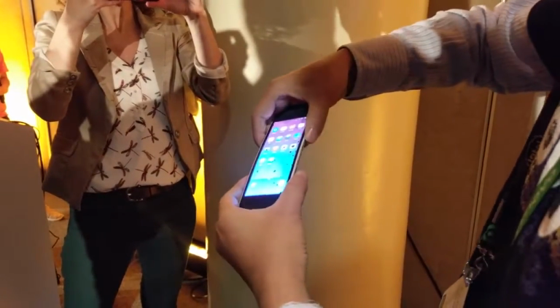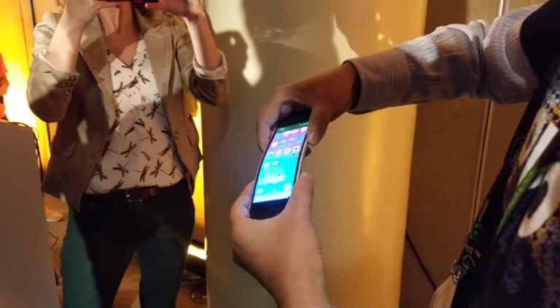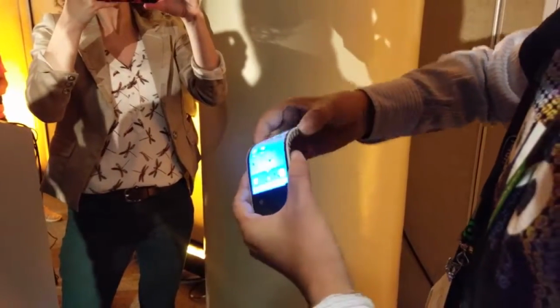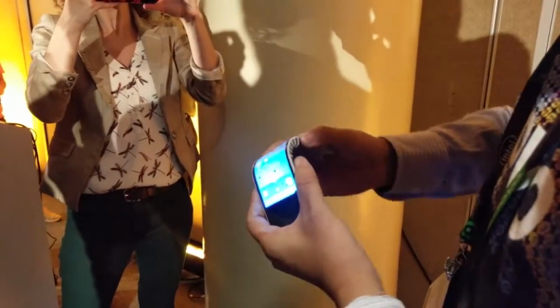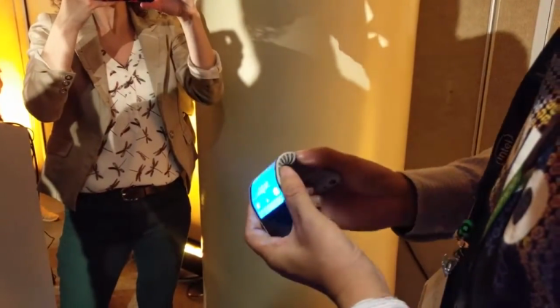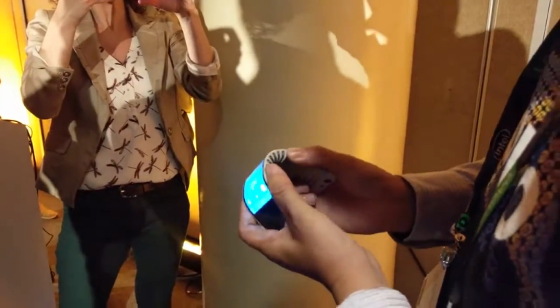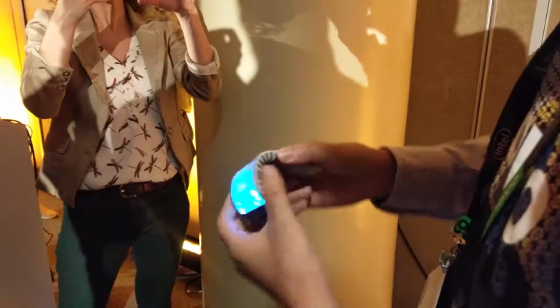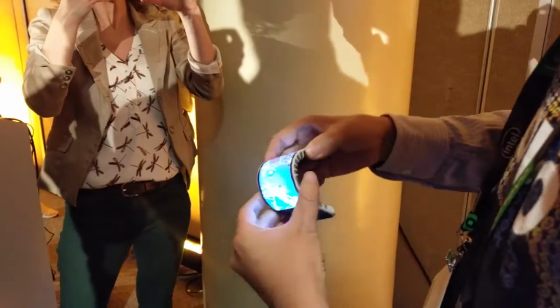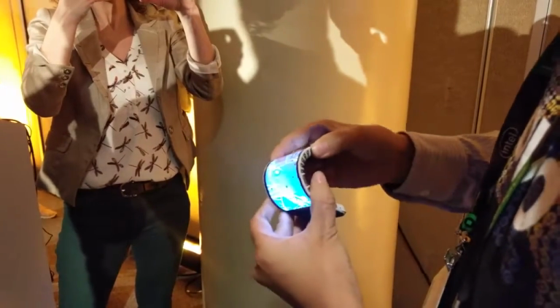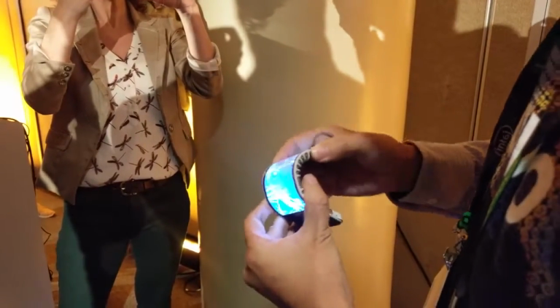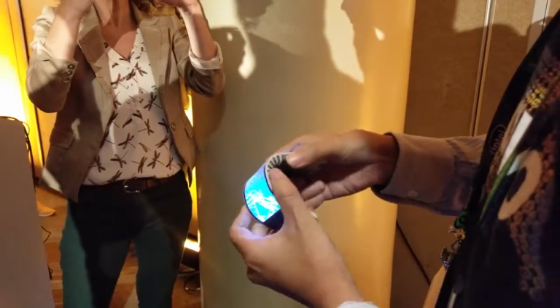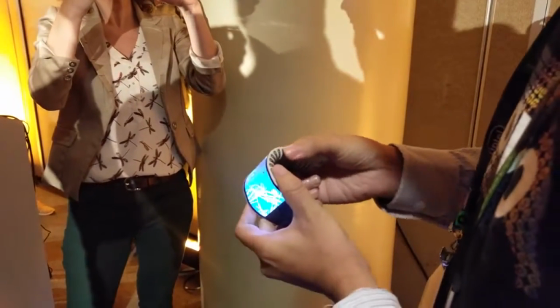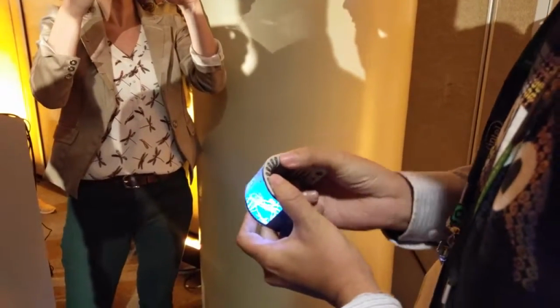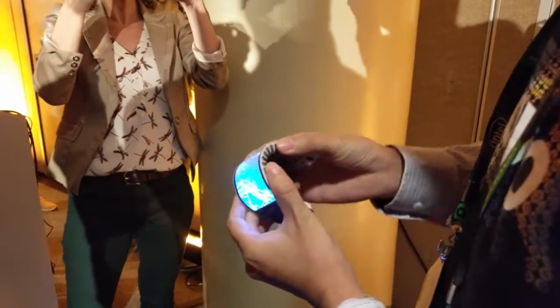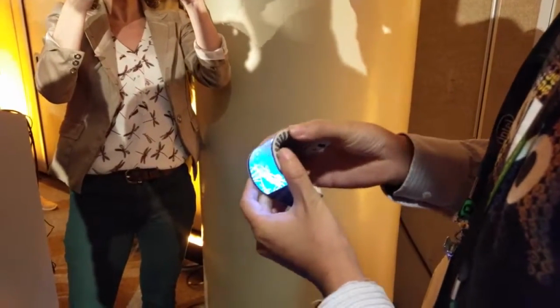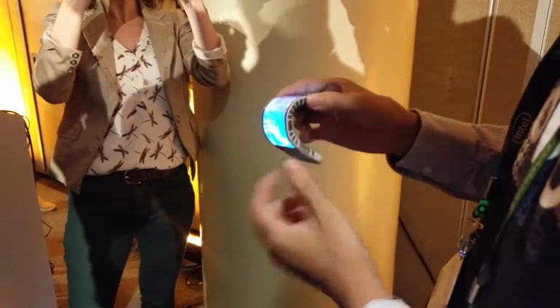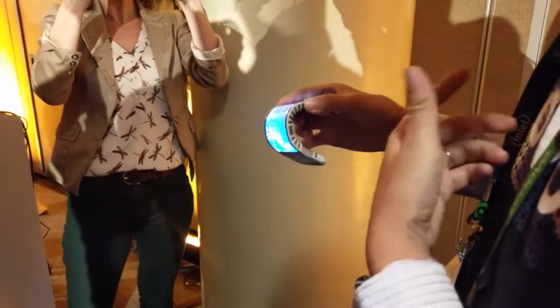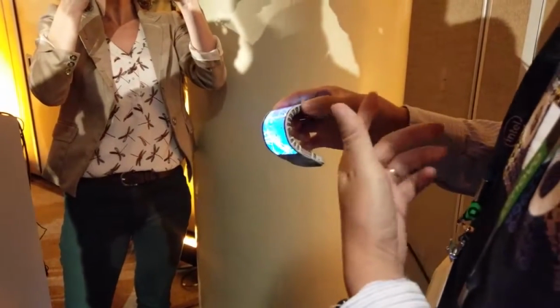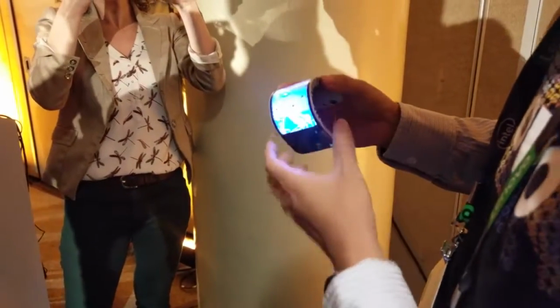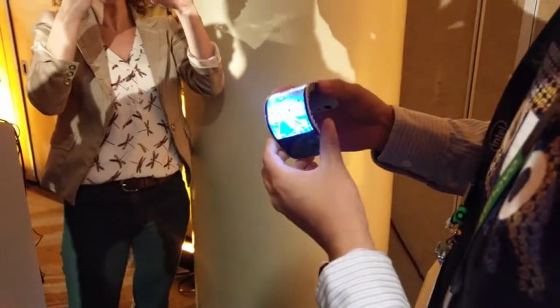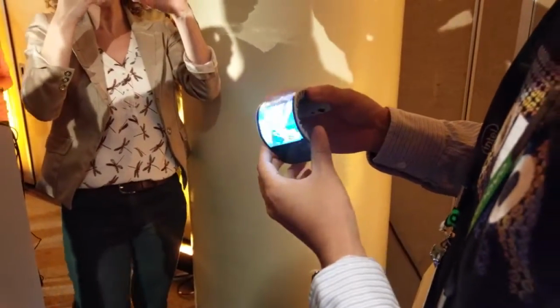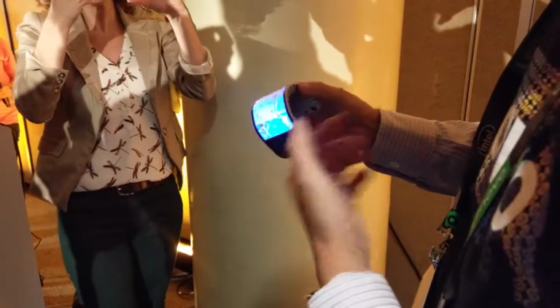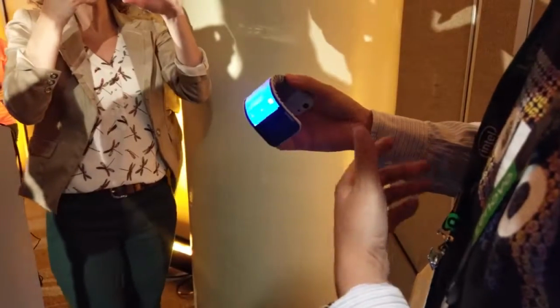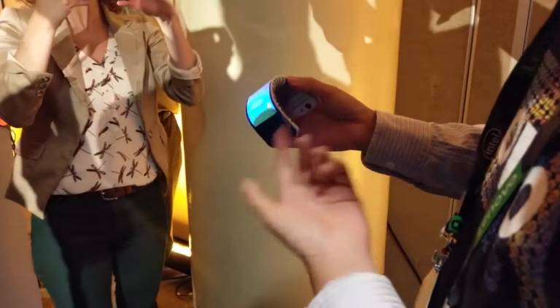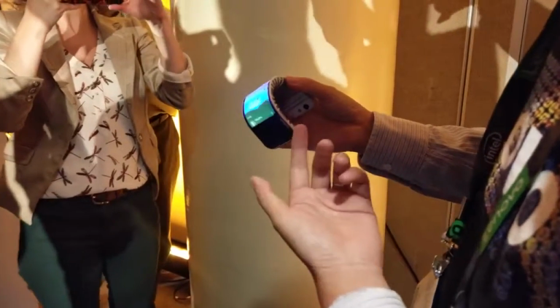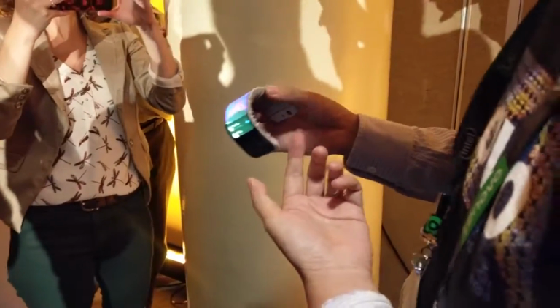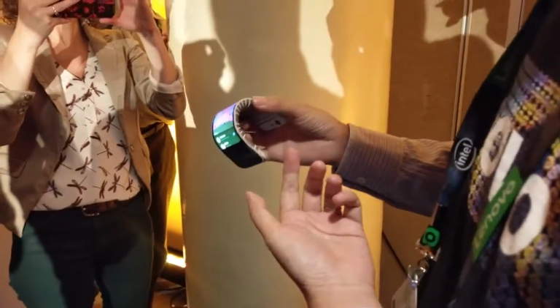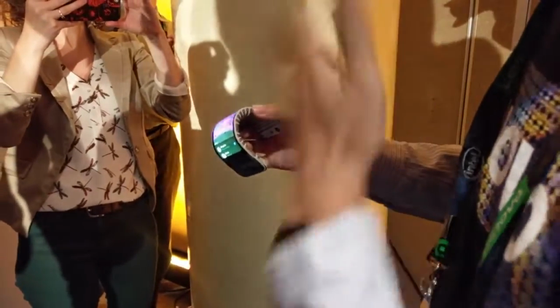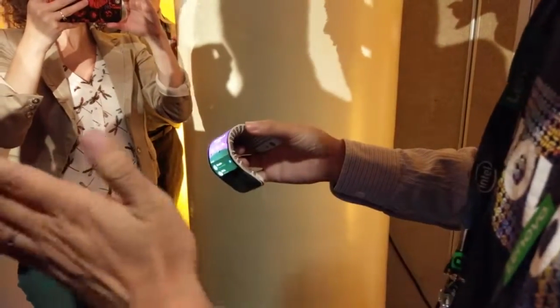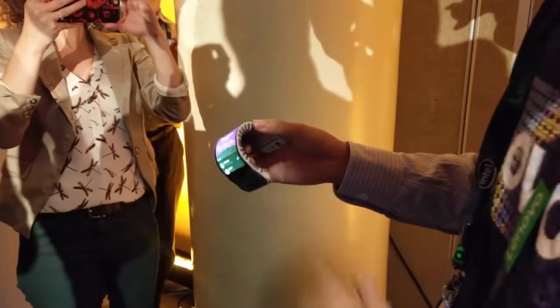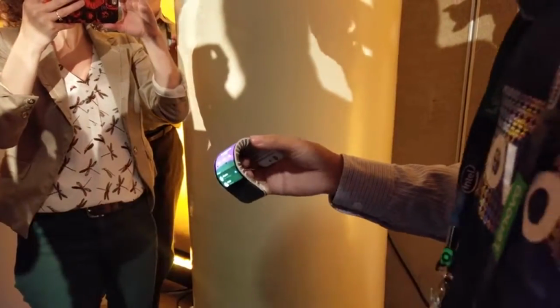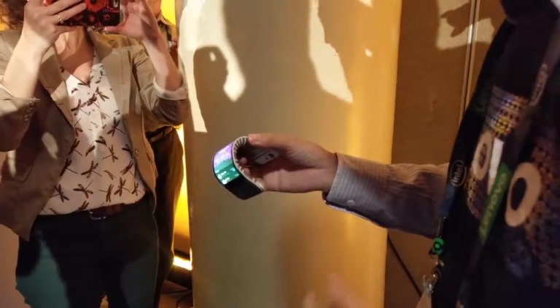And when you bend it down — crashed. So we have a little fun with the display. You broke the display, but you didn't. Just a joke, not really.